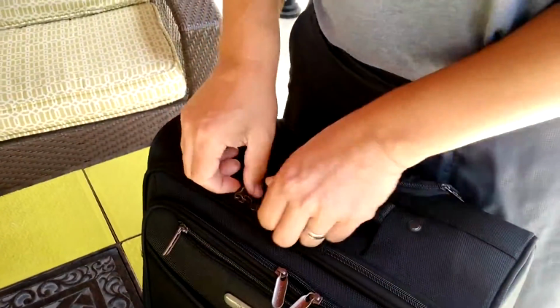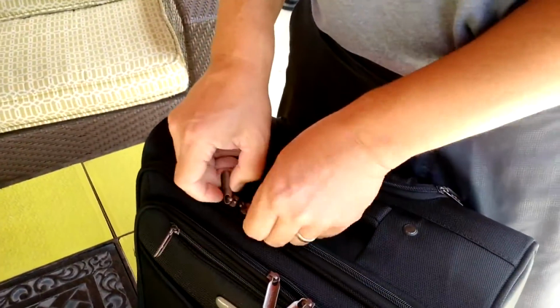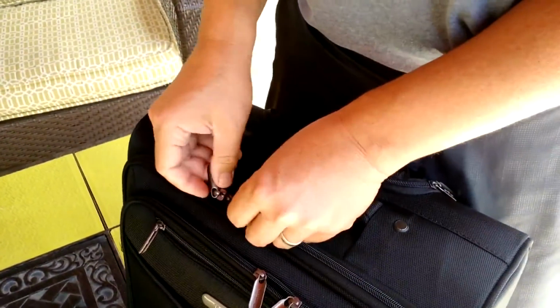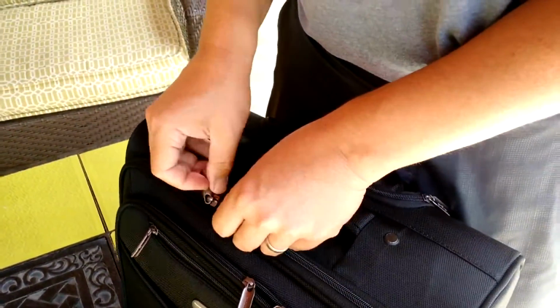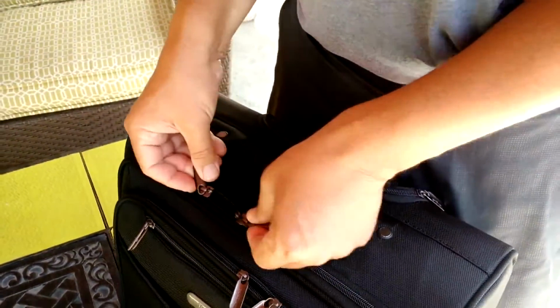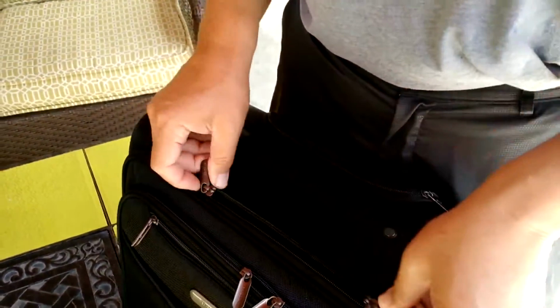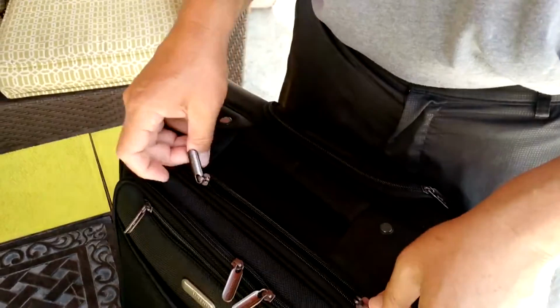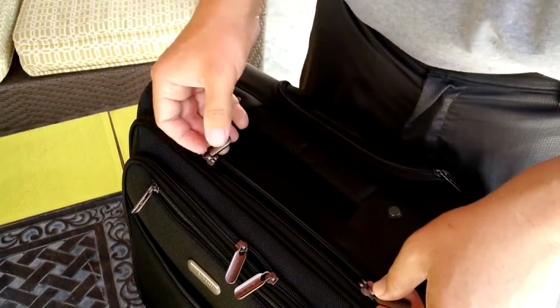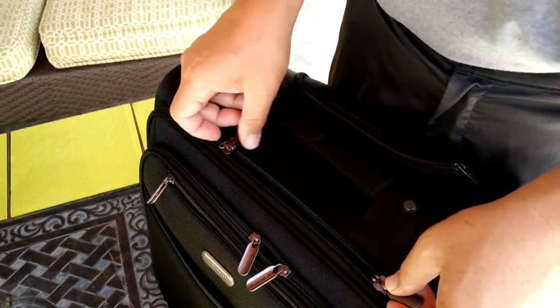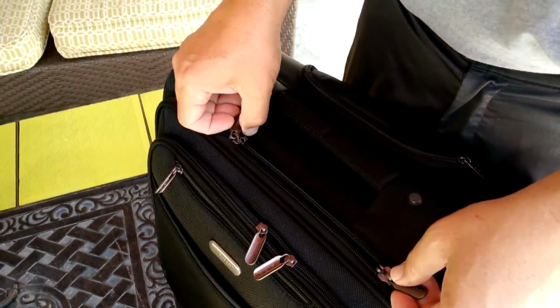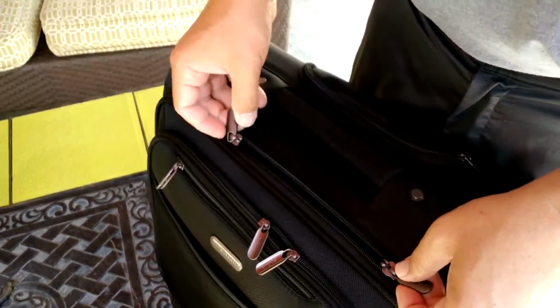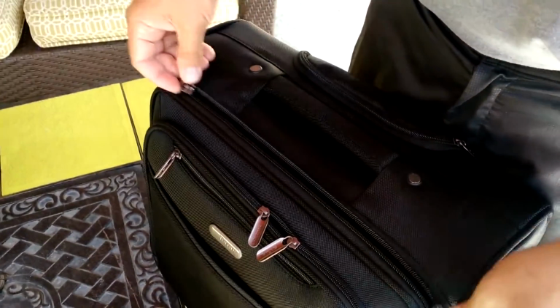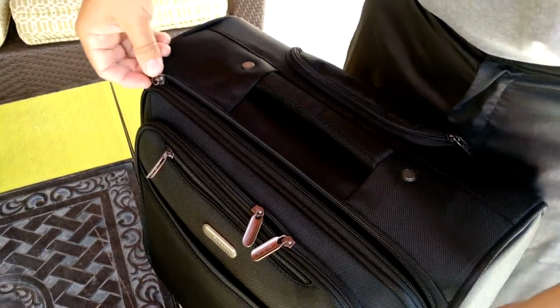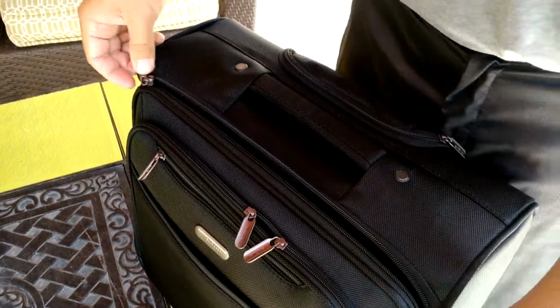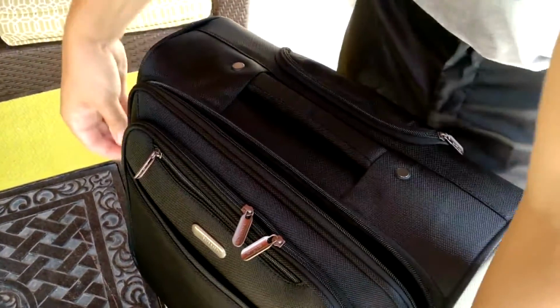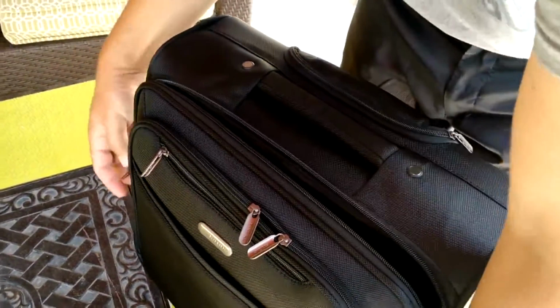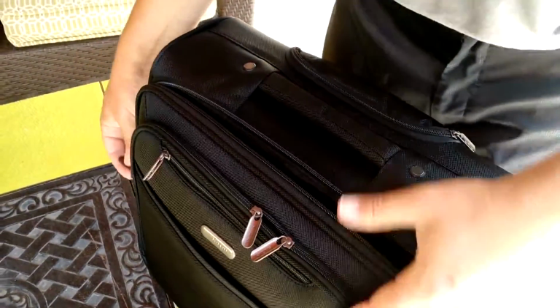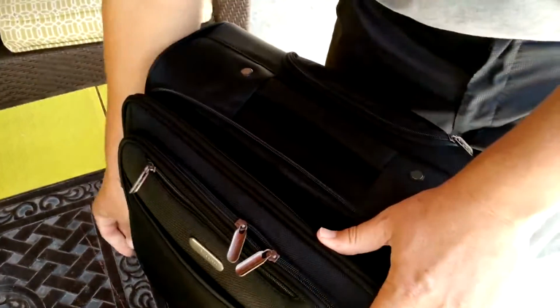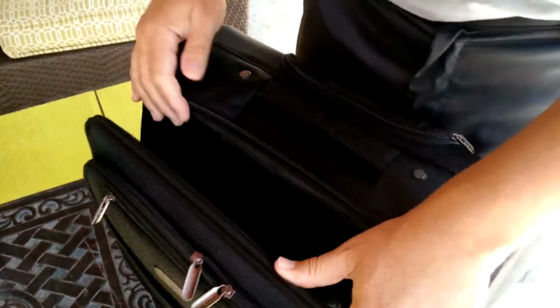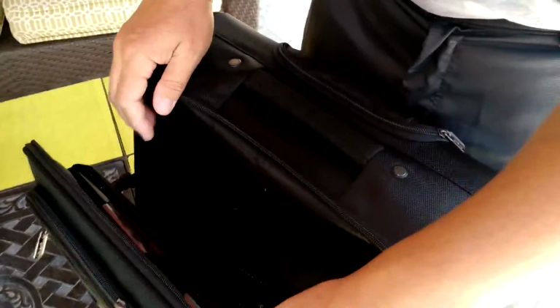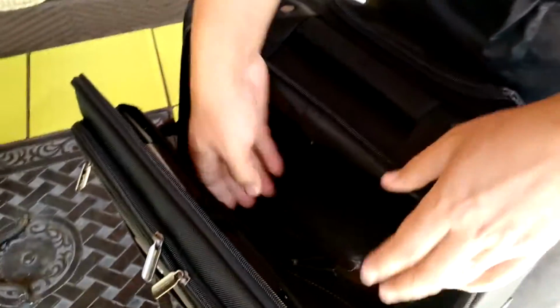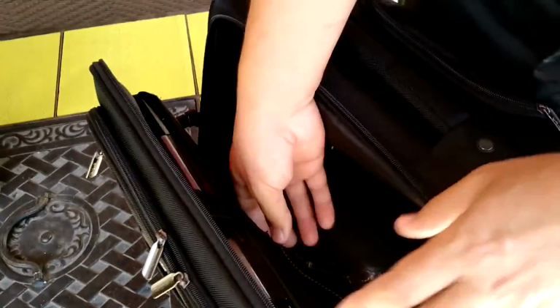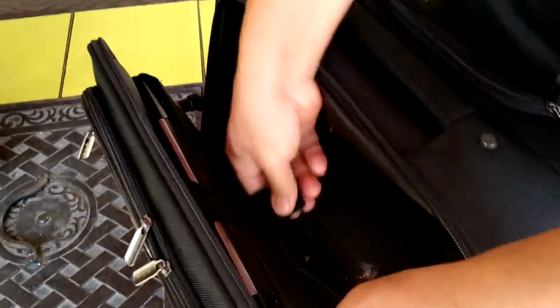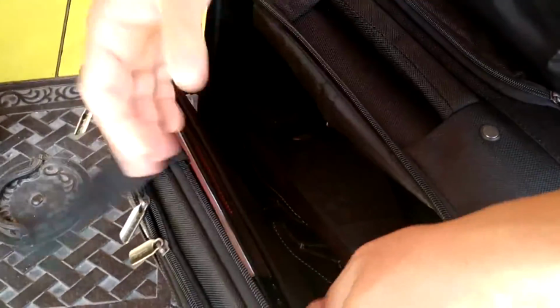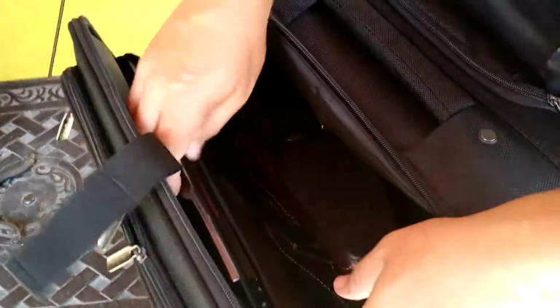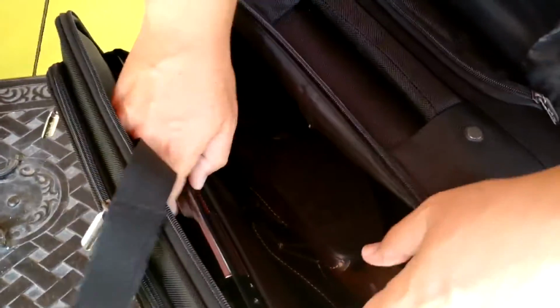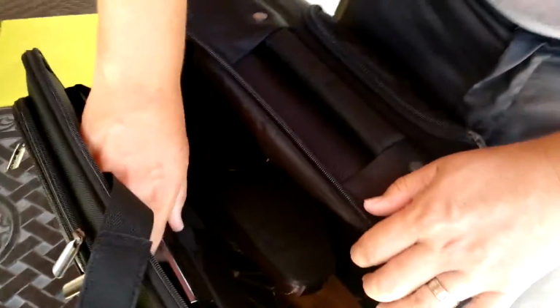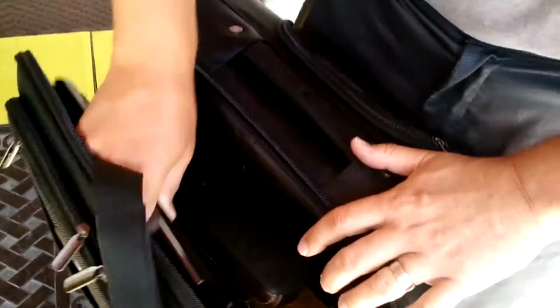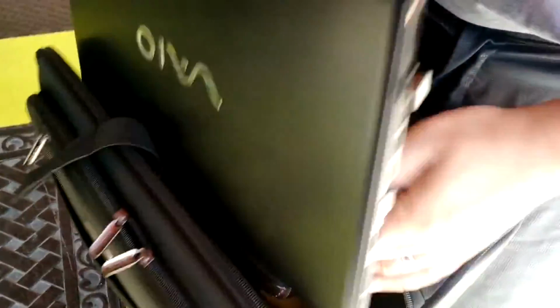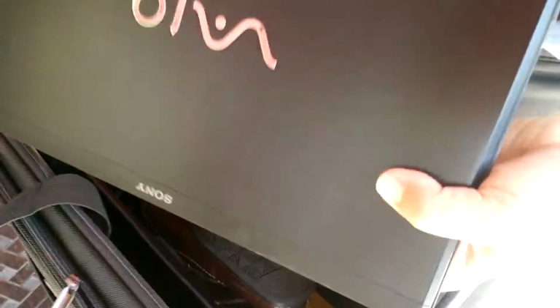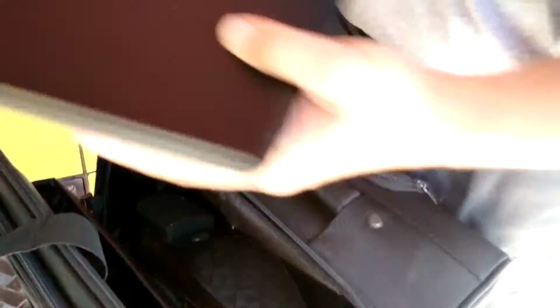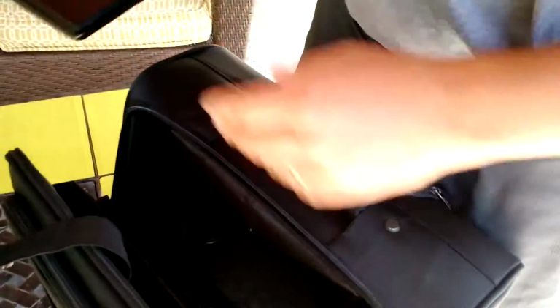I'm going to have a 15.4" laptop. I know a lot of the new ones are all in the 13s, but I still work with a 15.4 — I need a little bigger screen. A 17-inch won't fit, but the 15.4 is perfect. Fits great.